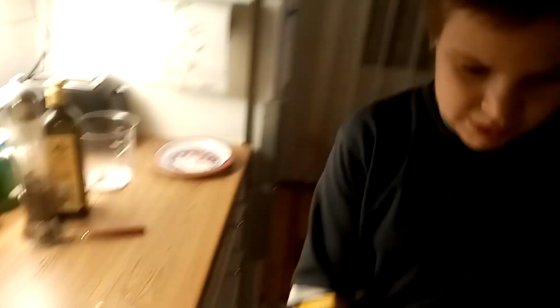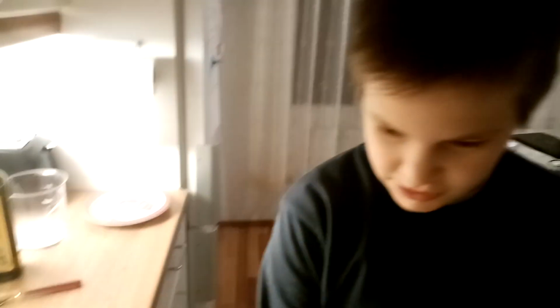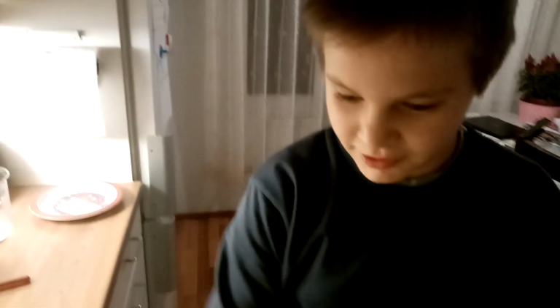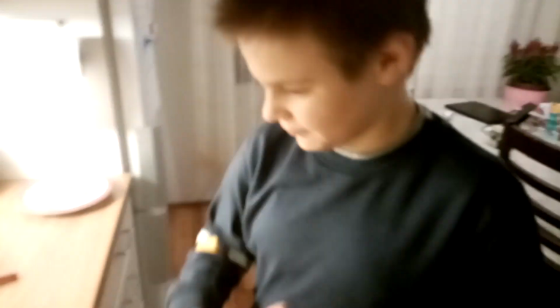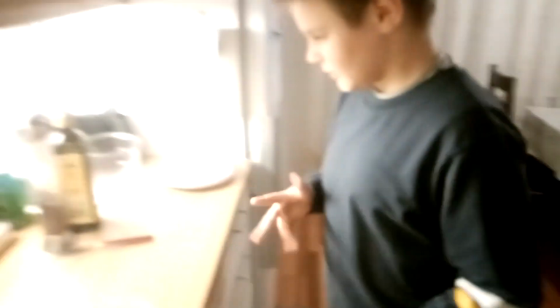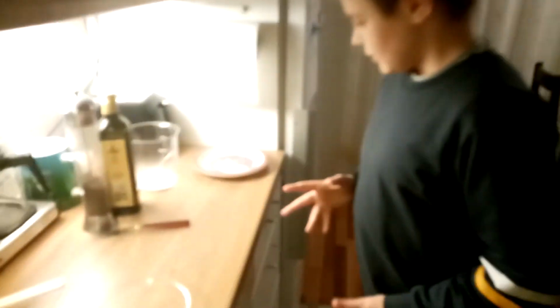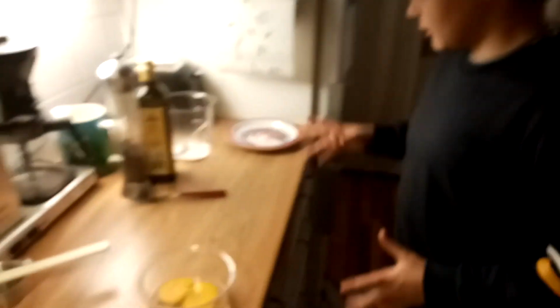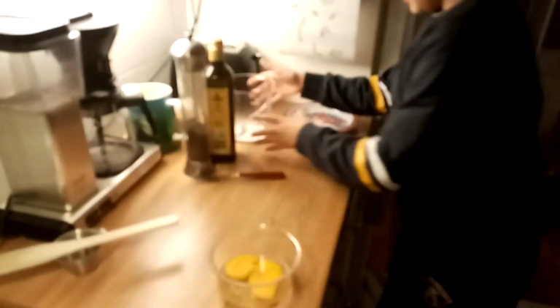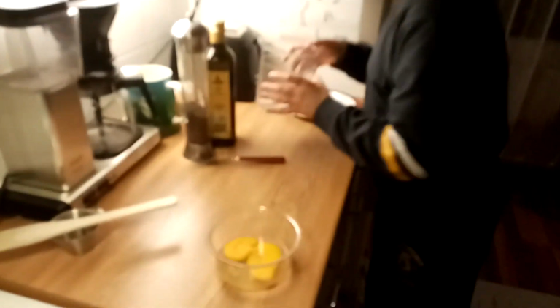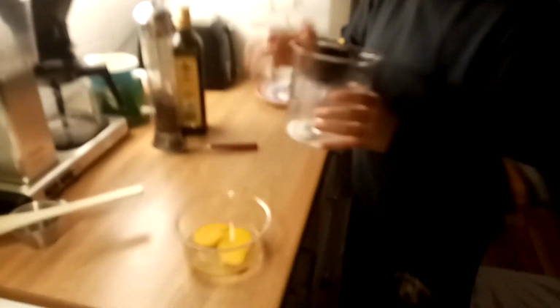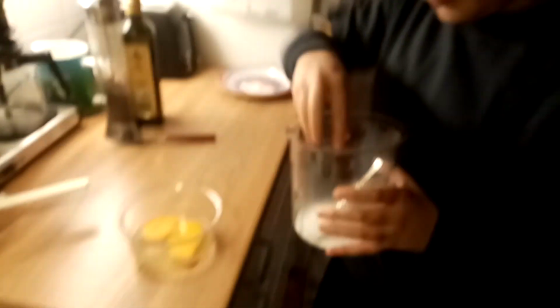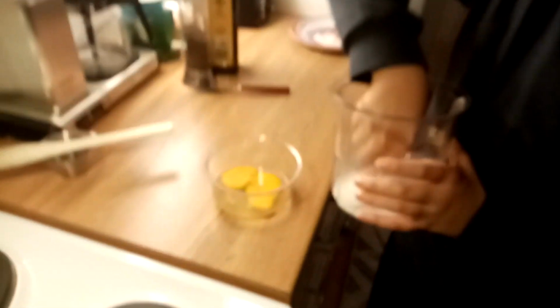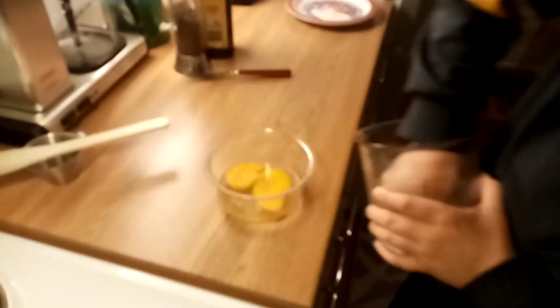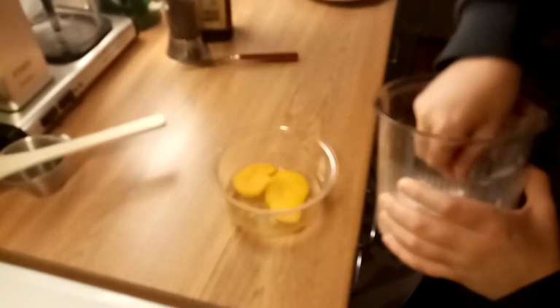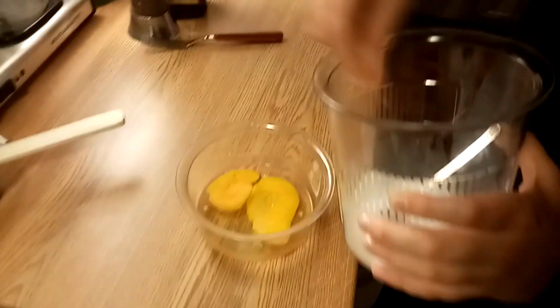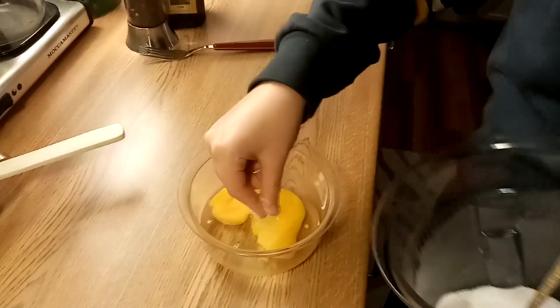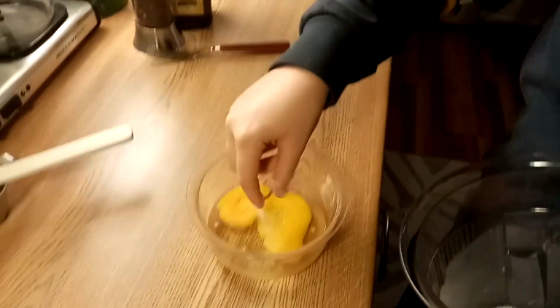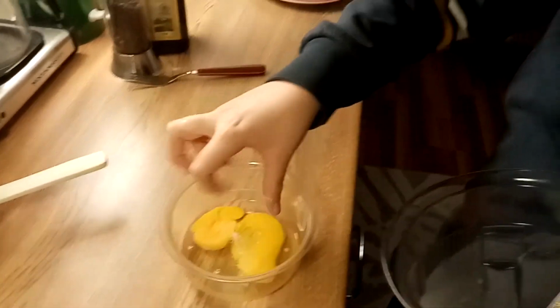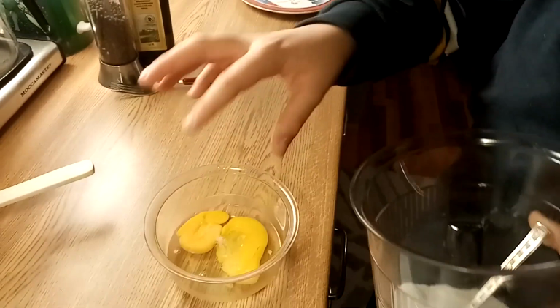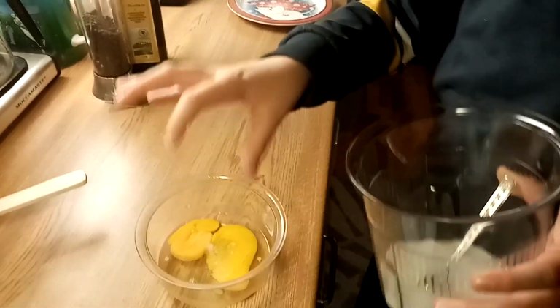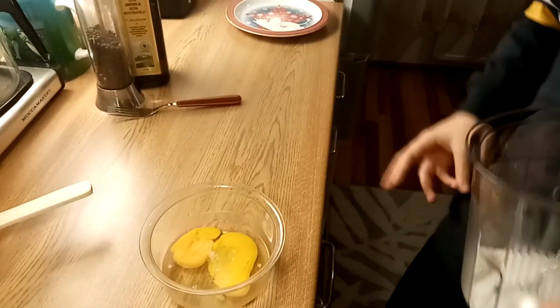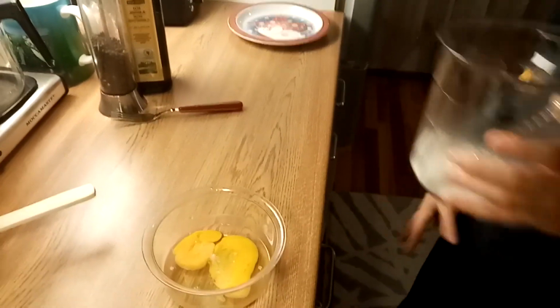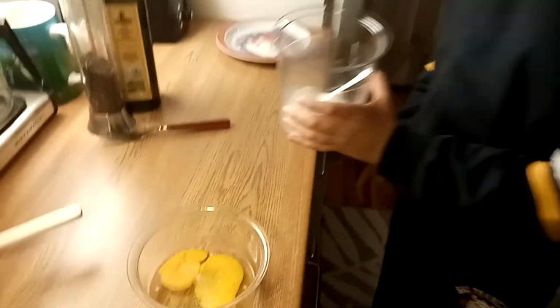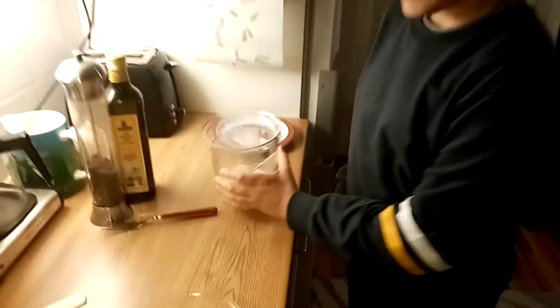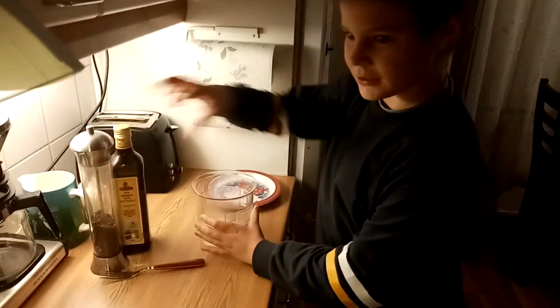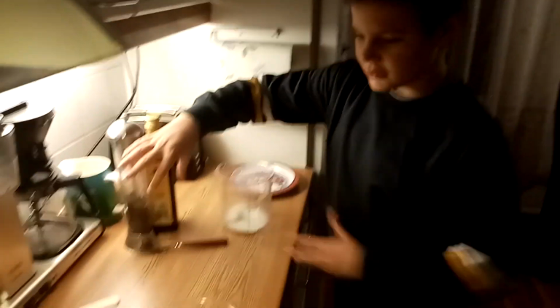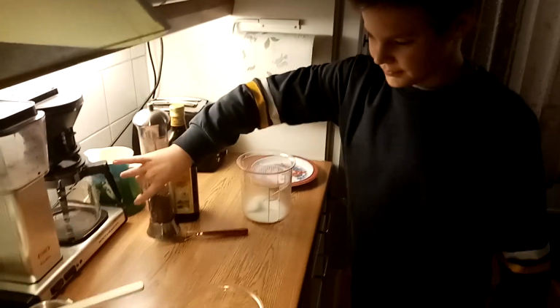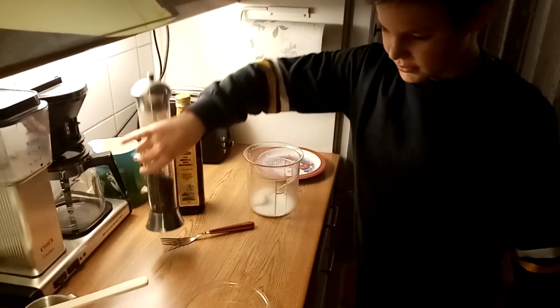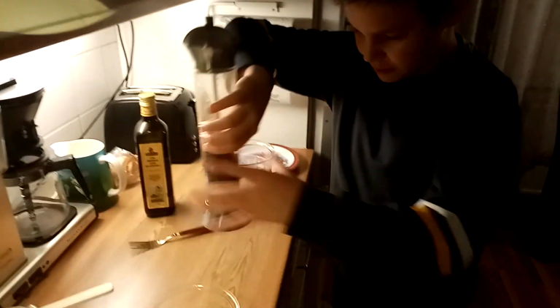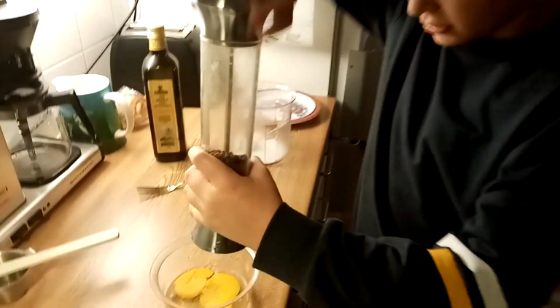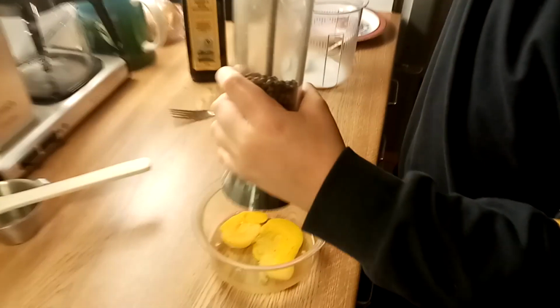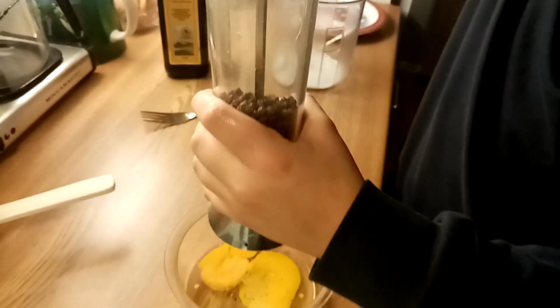Step three: next, add salt to the egg, then also add black pepper.